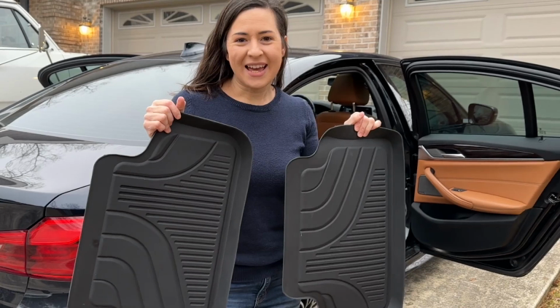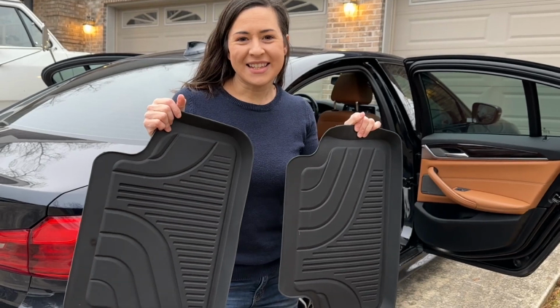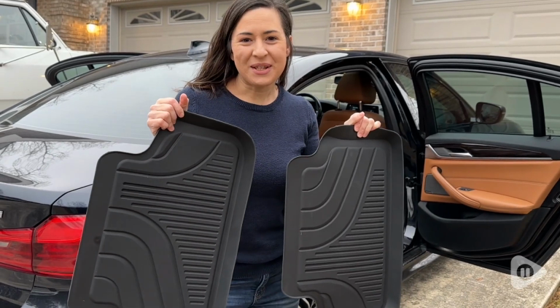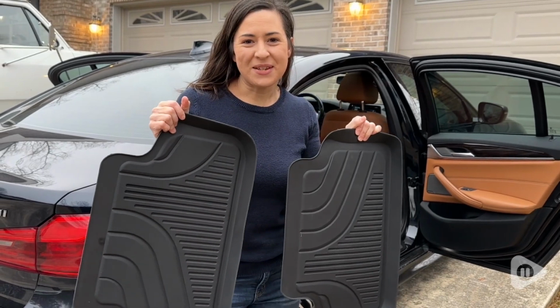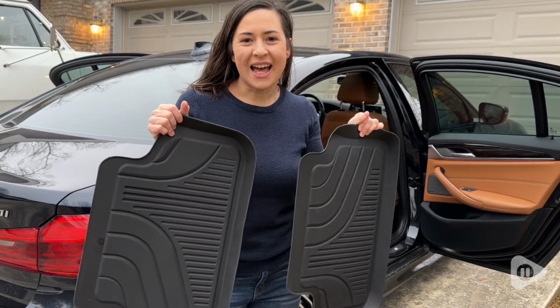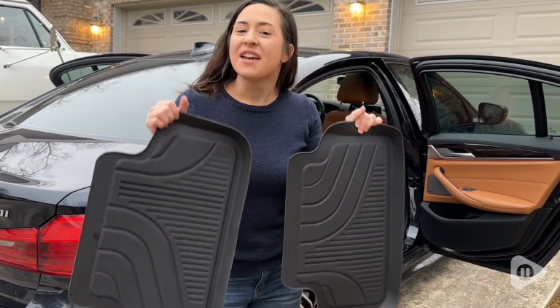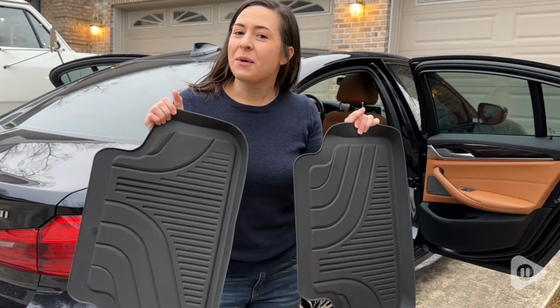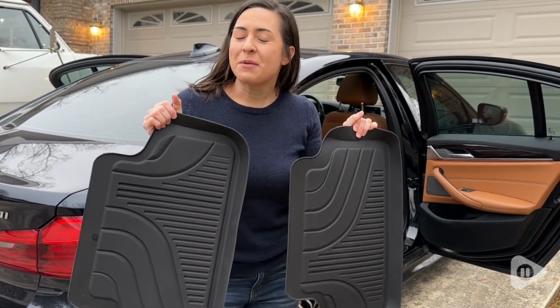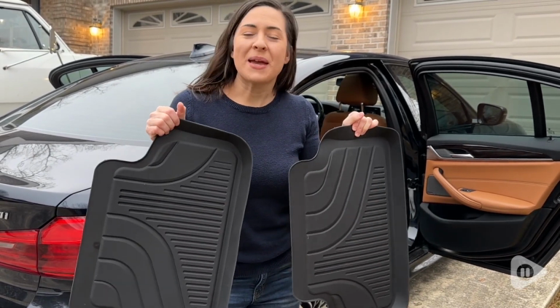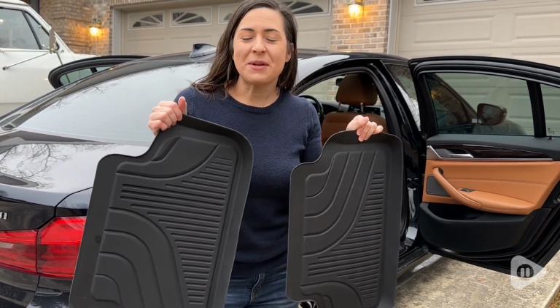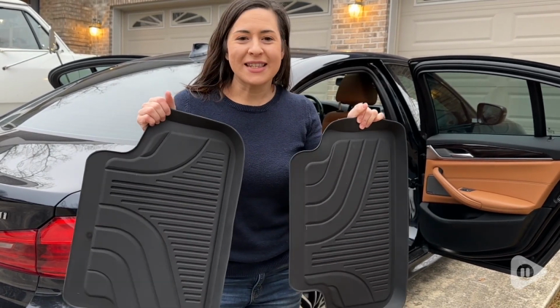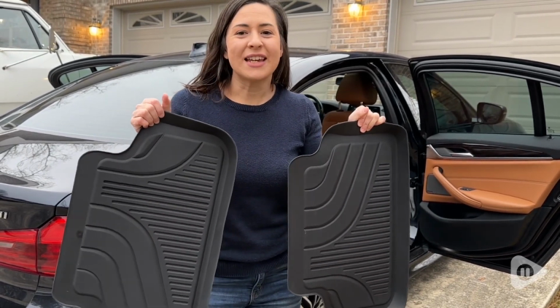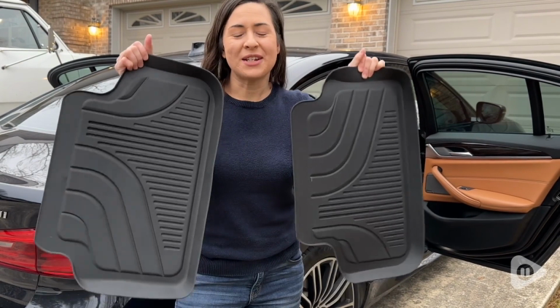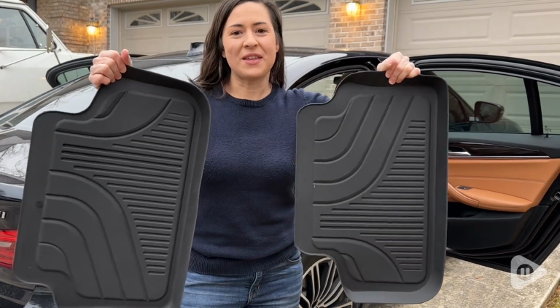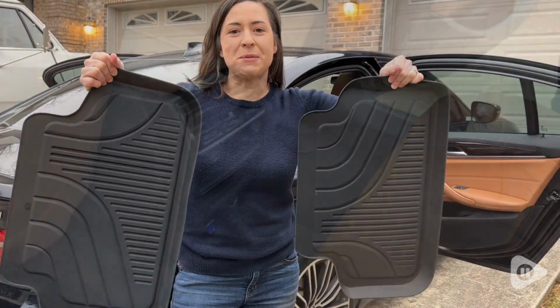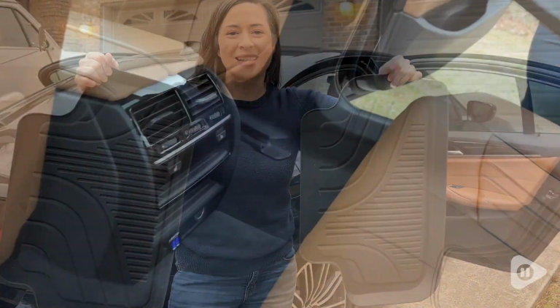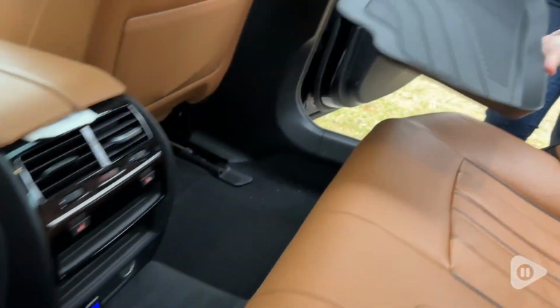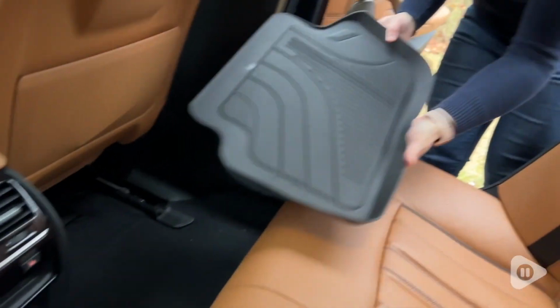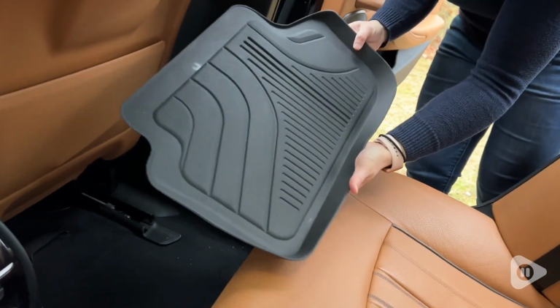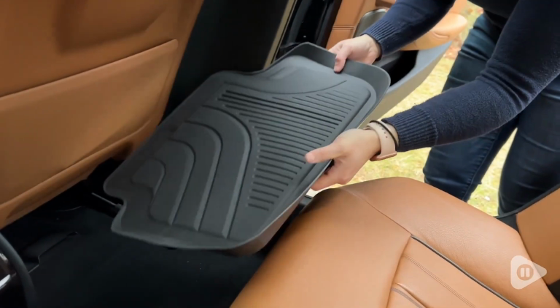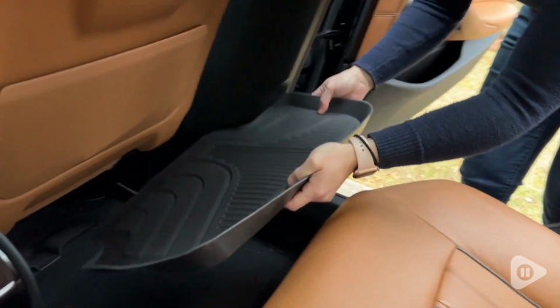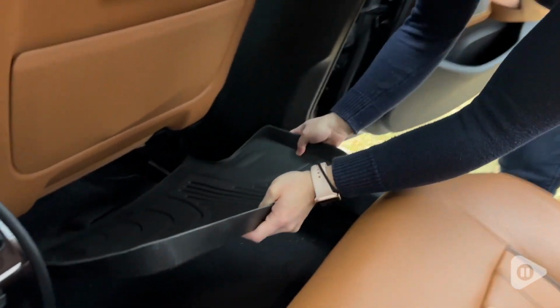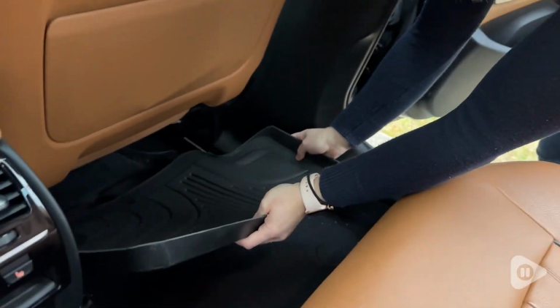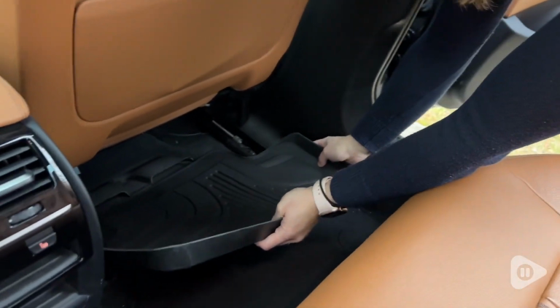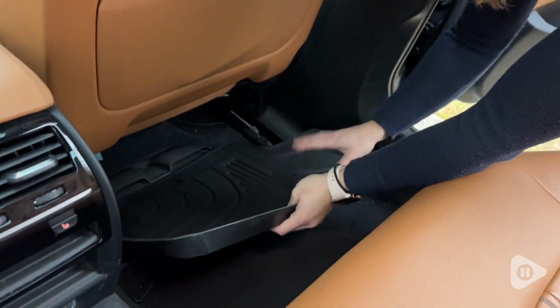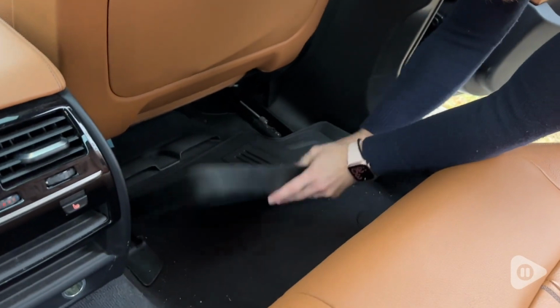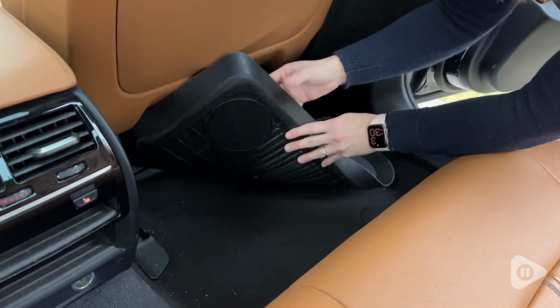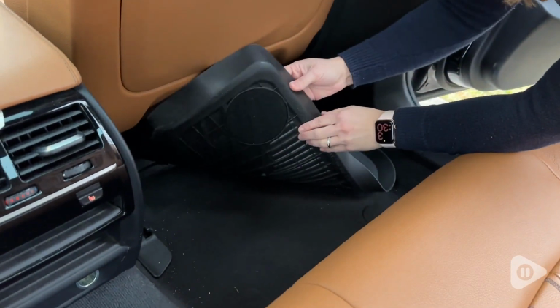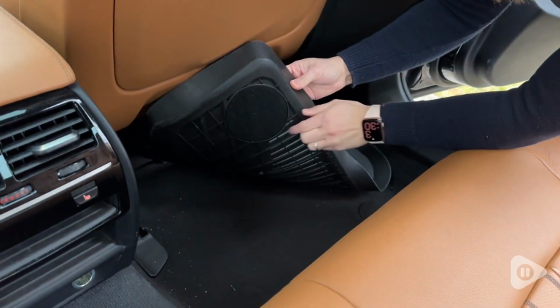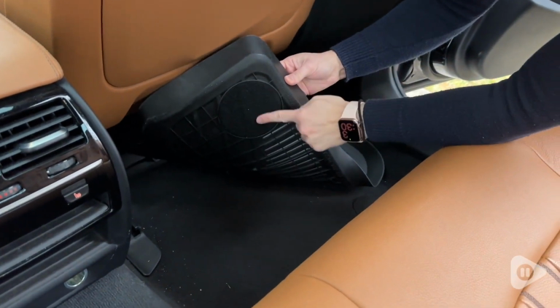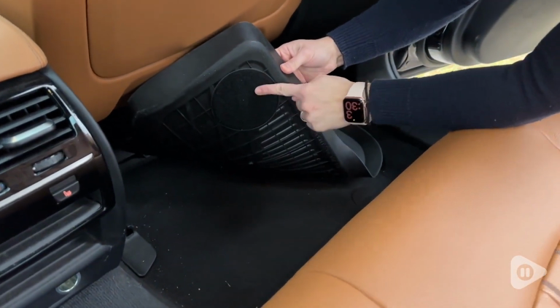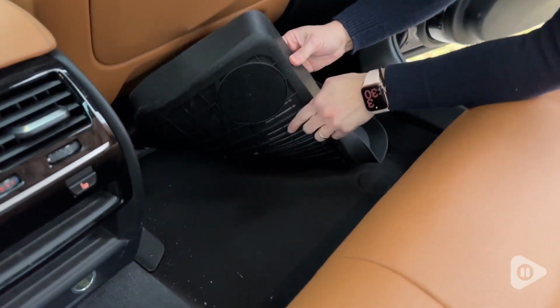Hey guys, it's Alicia with WTI. If you want to keep your BMW nice and clean, I would check out these rubber floor mats. These rubber floor mats are for the rear of the vehicle, and I have them installed here in a BMW 540.